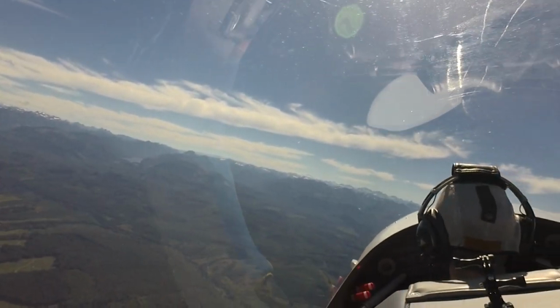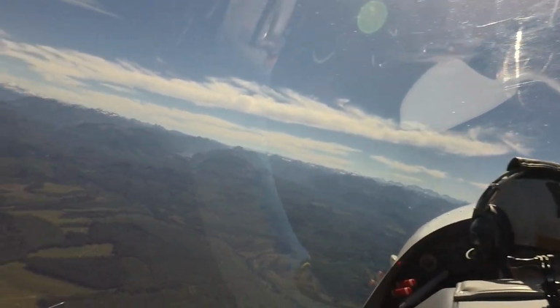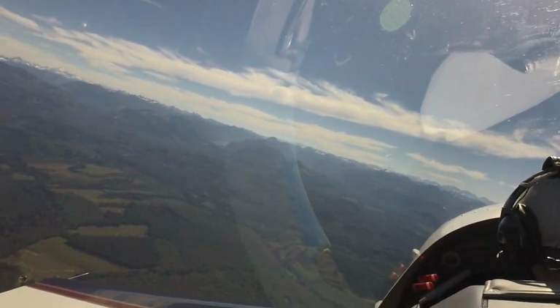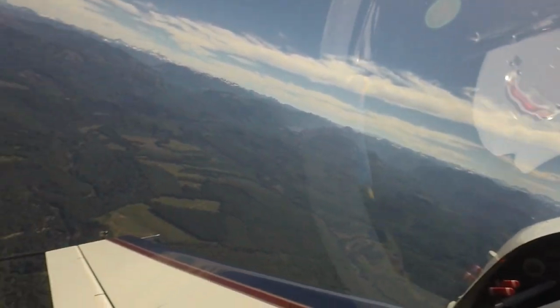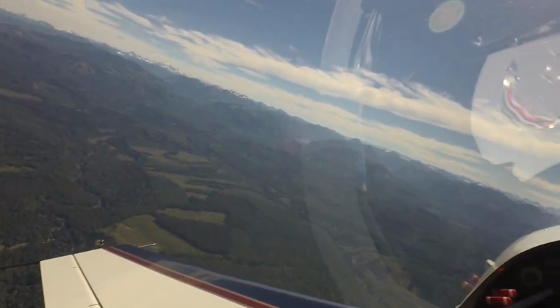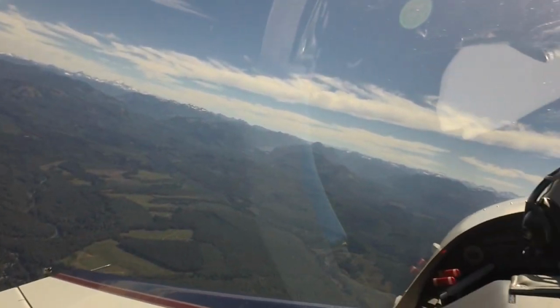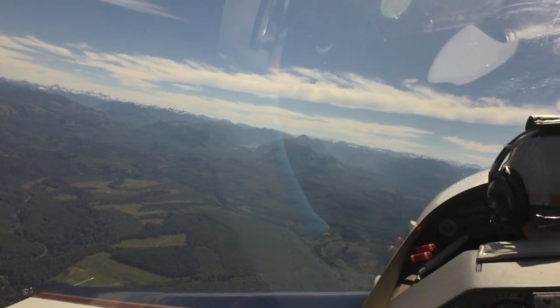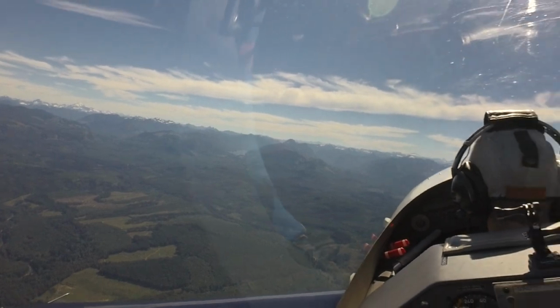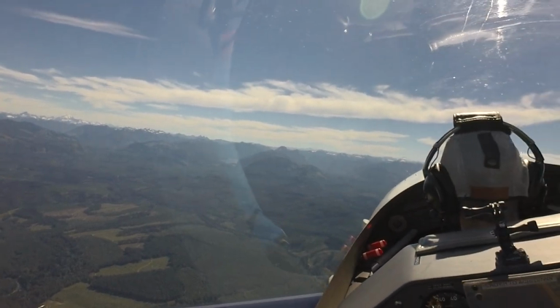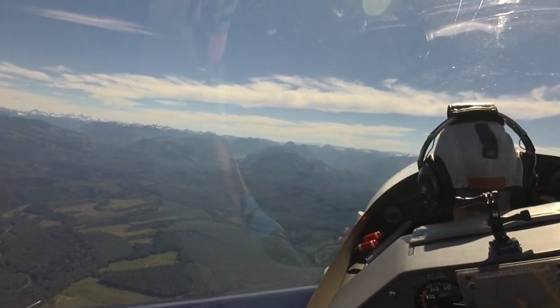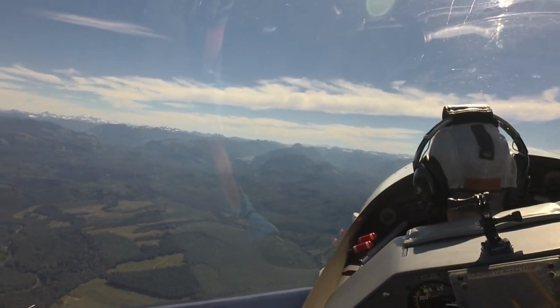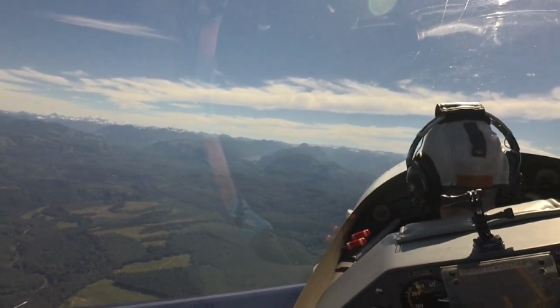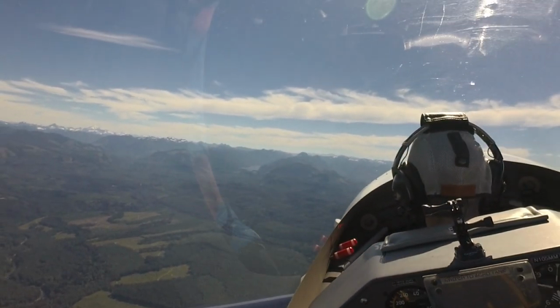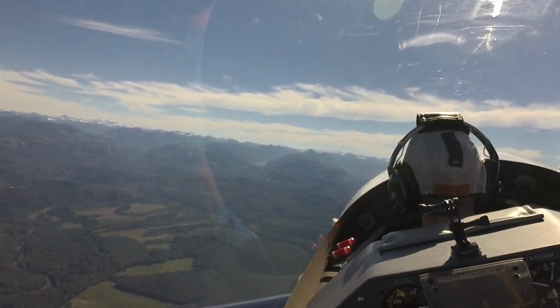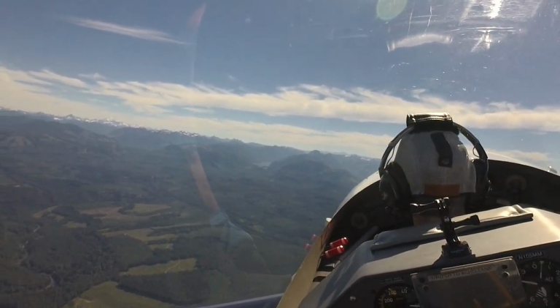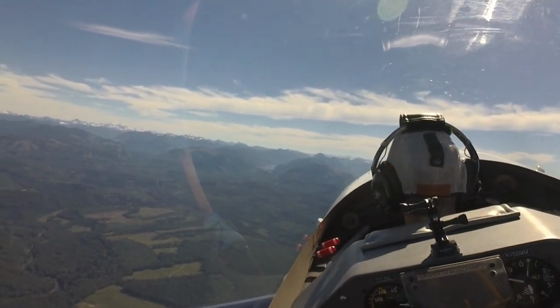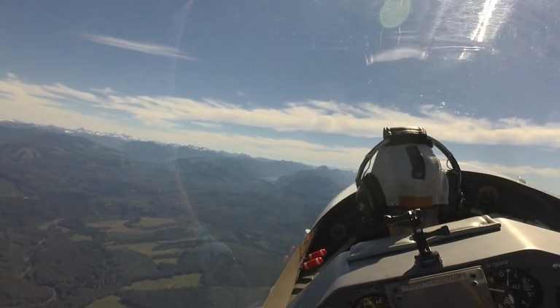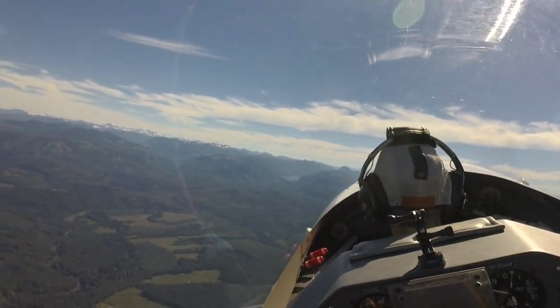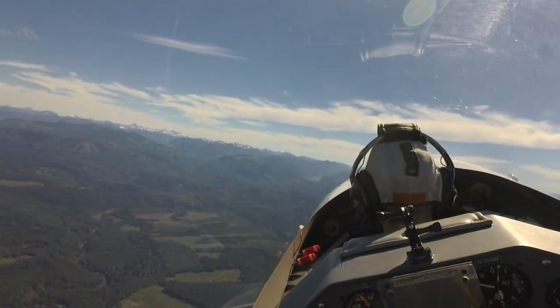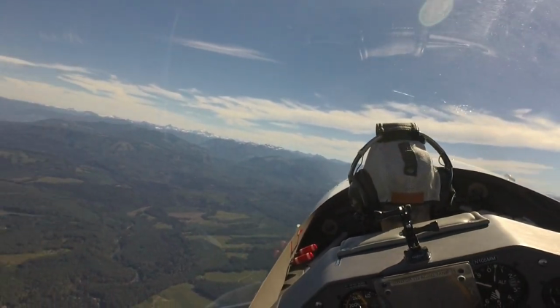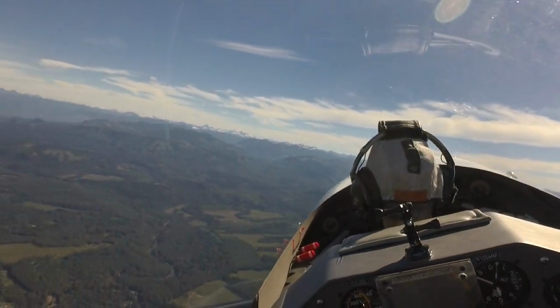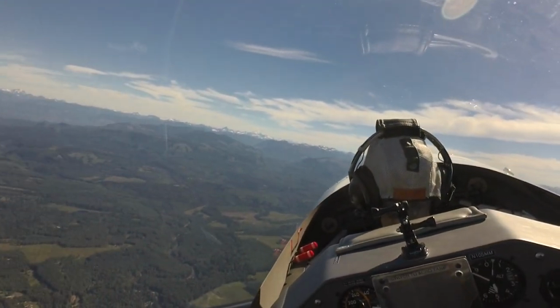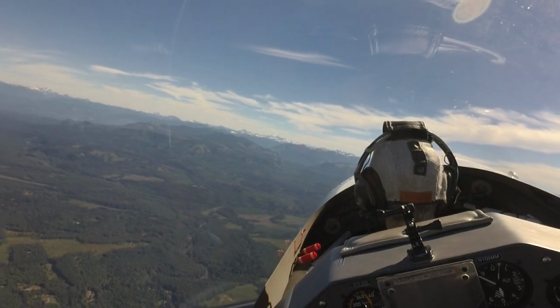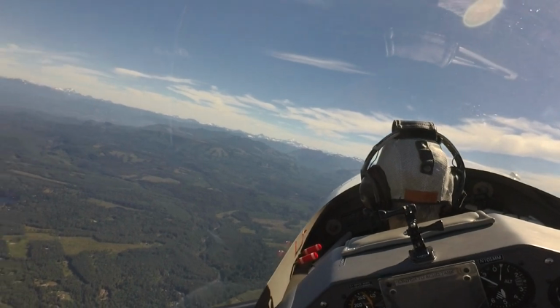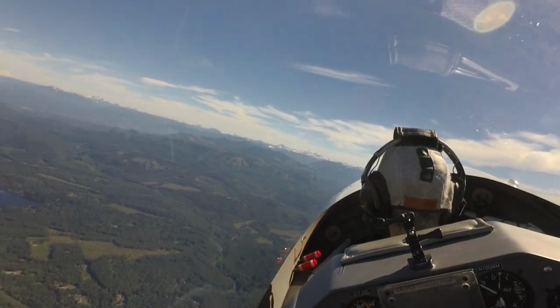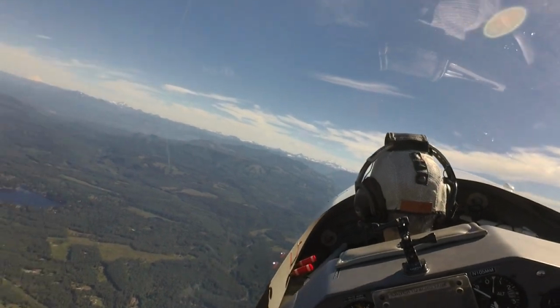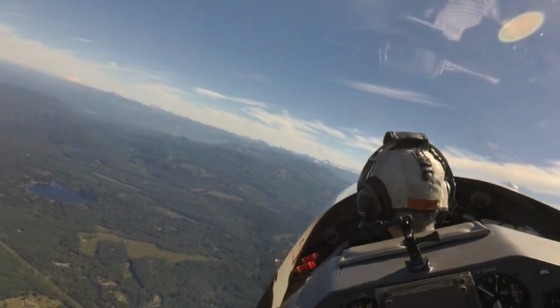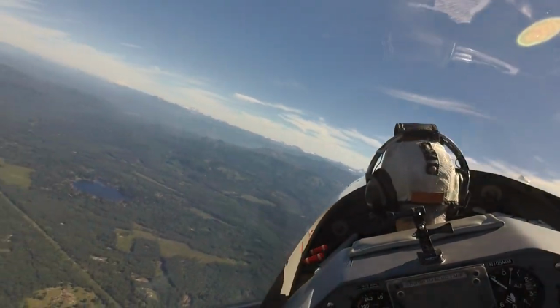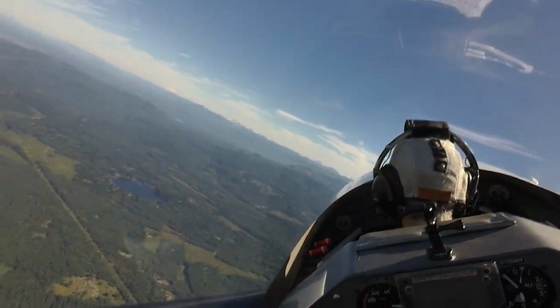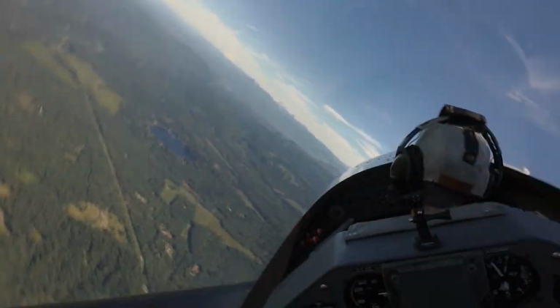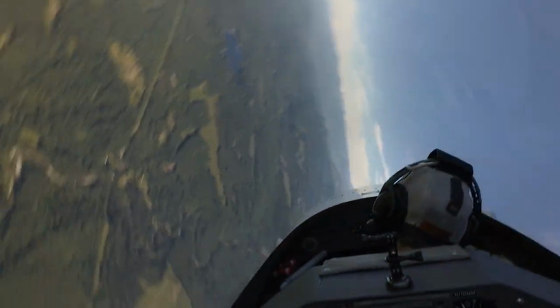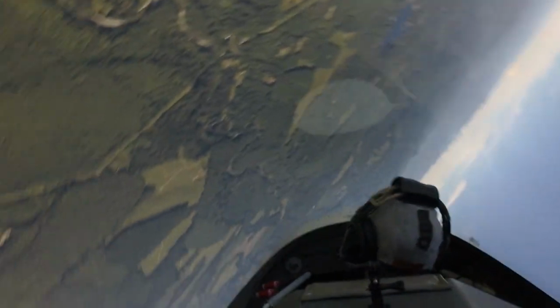But if I try to cheat and slew the nose around with the rudder, watch what happens to the nose. It starts to accelerate ahead of the turn, right? And if I pull back on the stick...